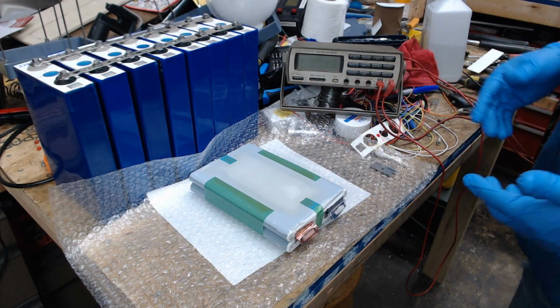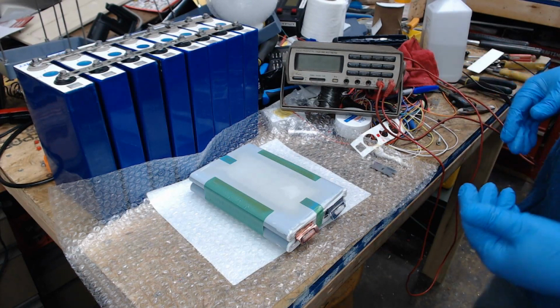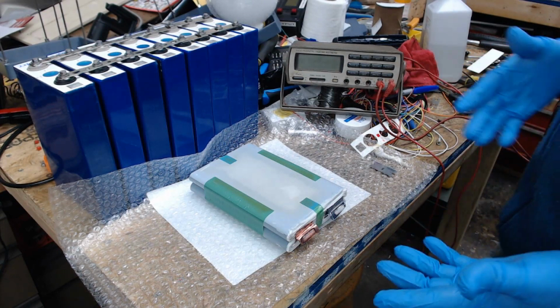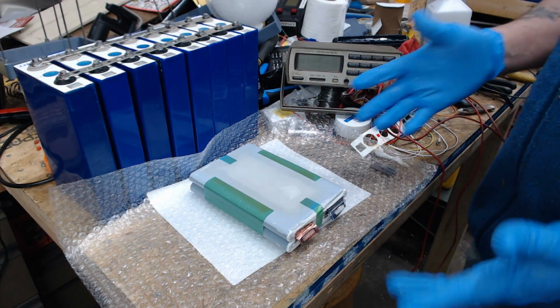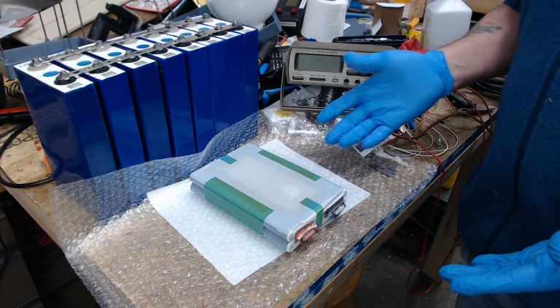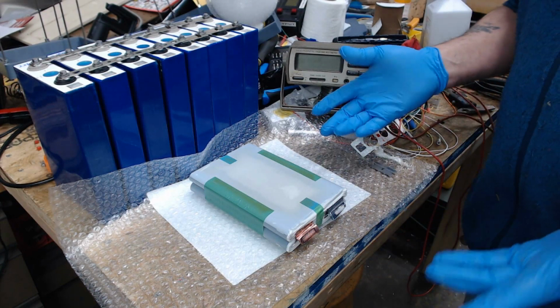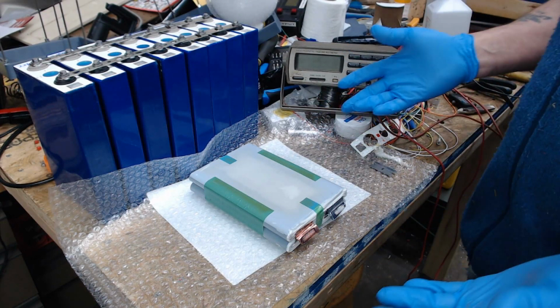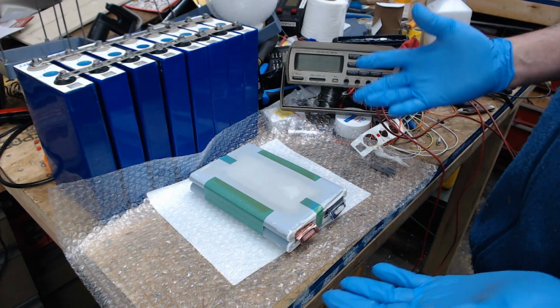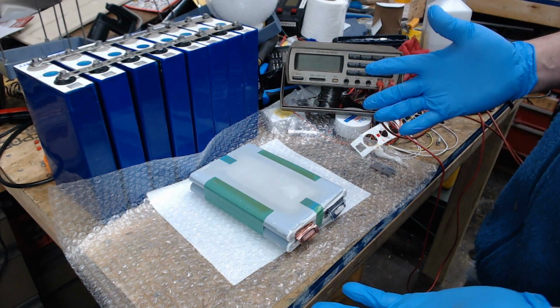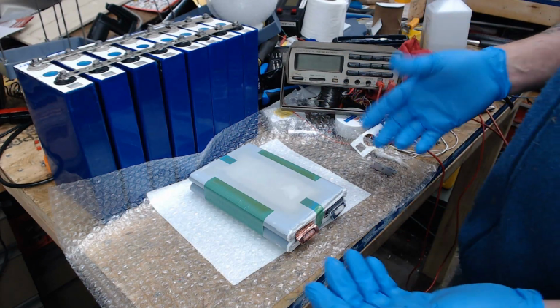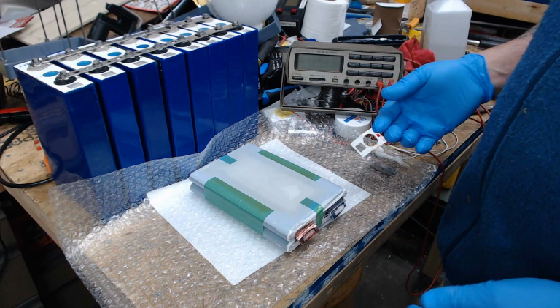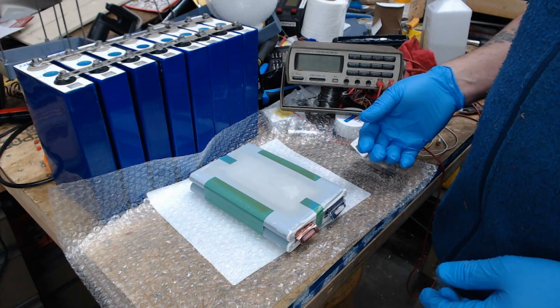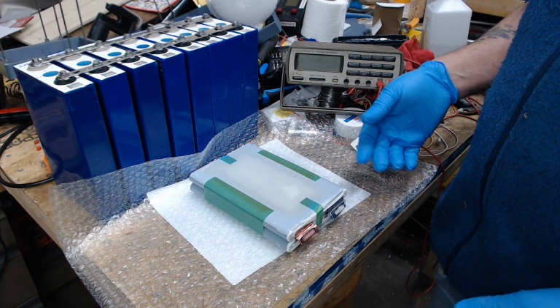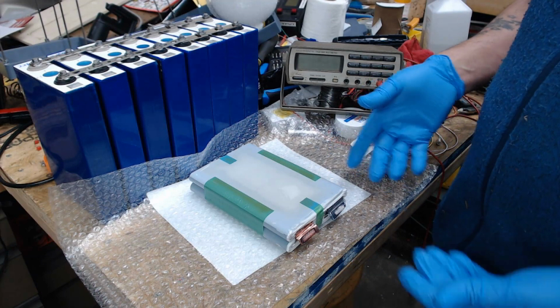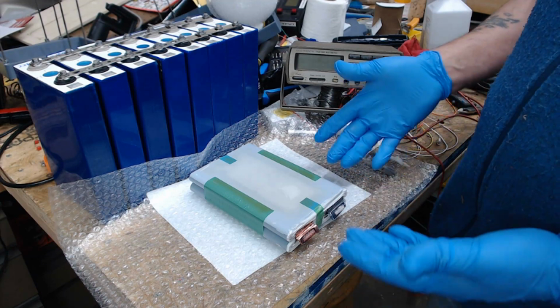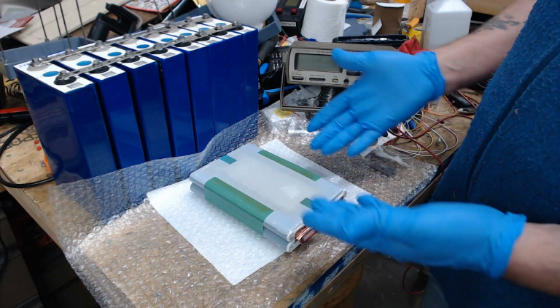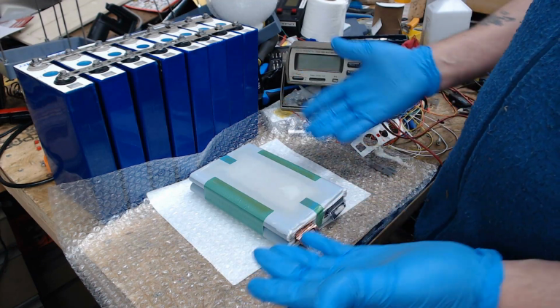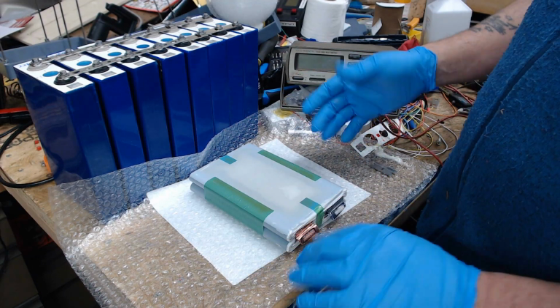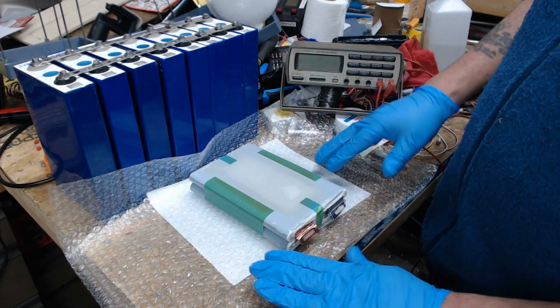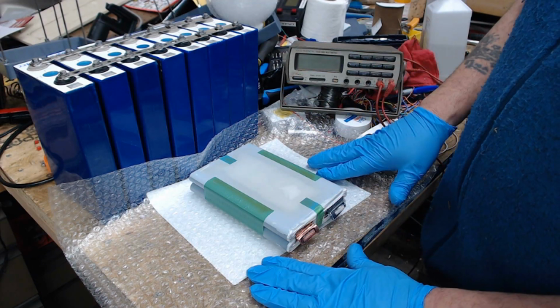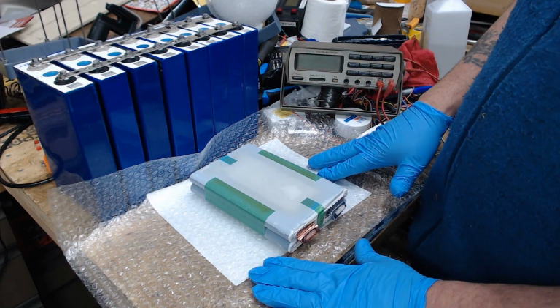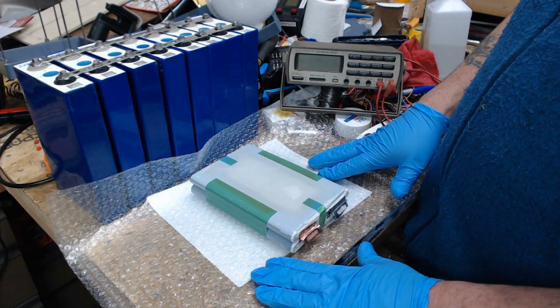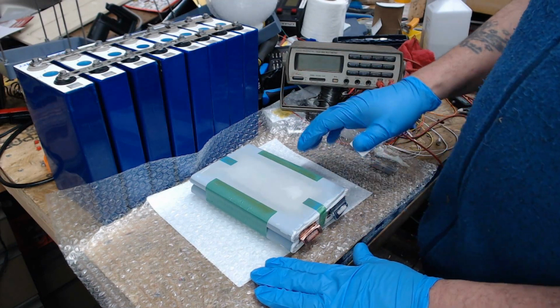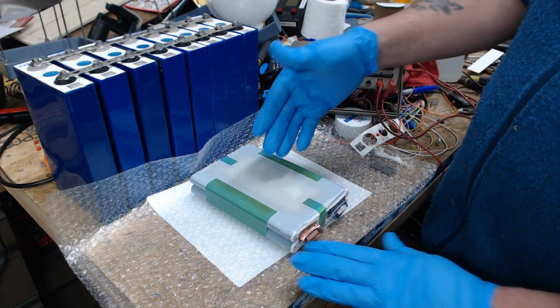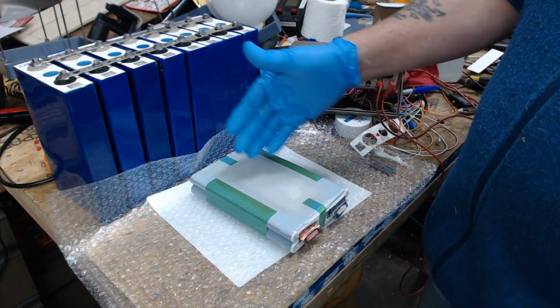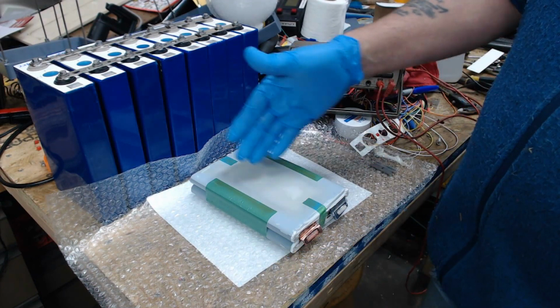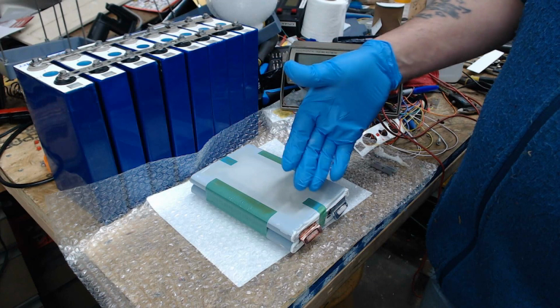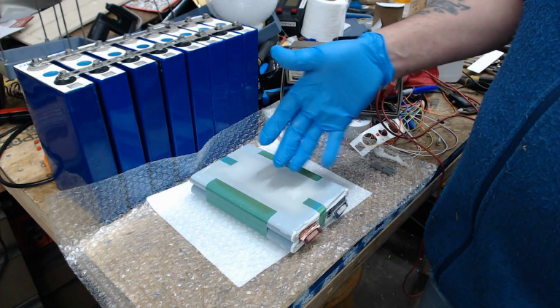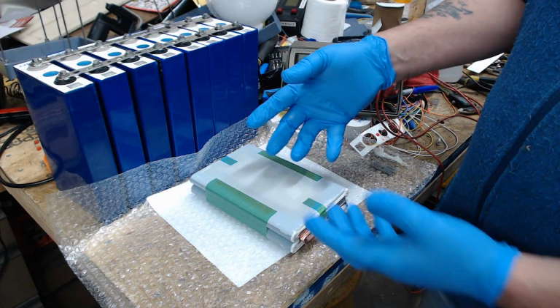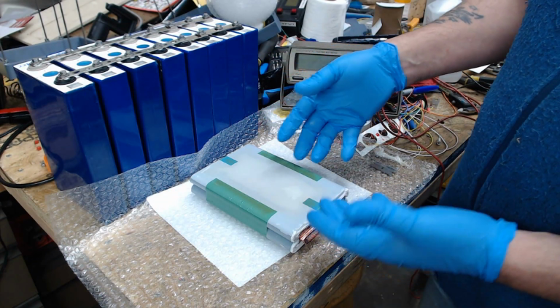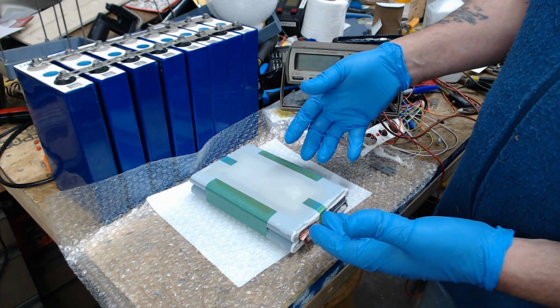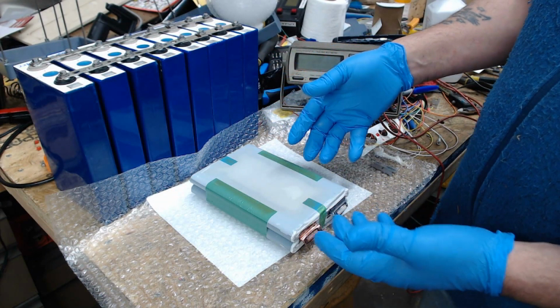Hello fellow YouTubians. My name is Terry Andrews Jr., also known as the J5 Guru. So this is part two. I'm going to examine the actual pouch cells now.